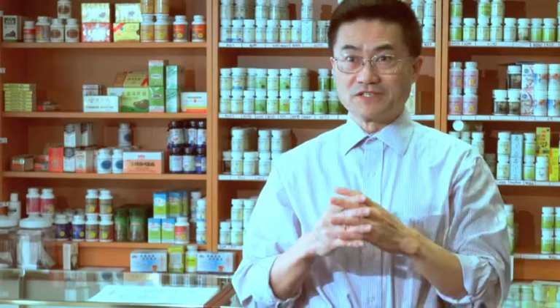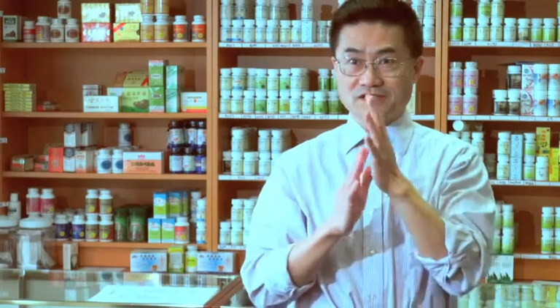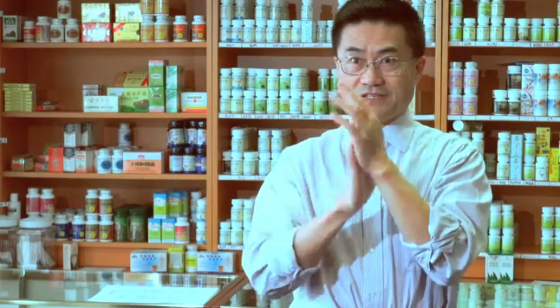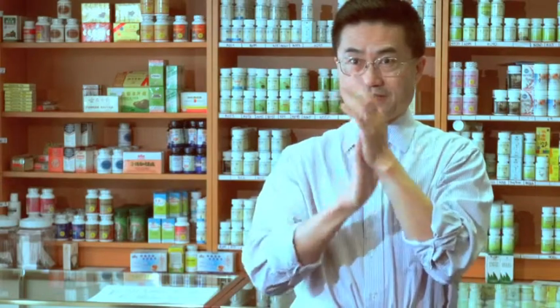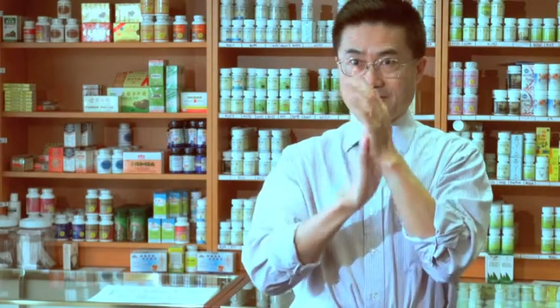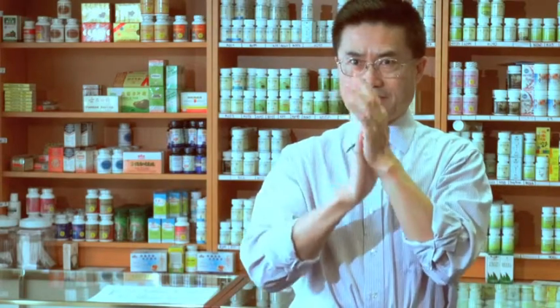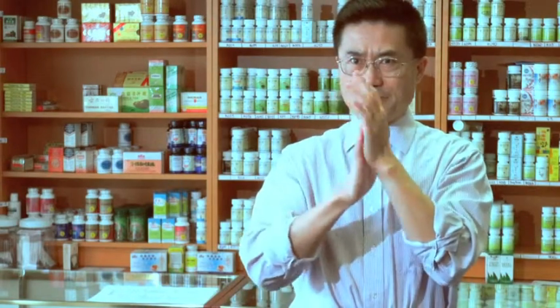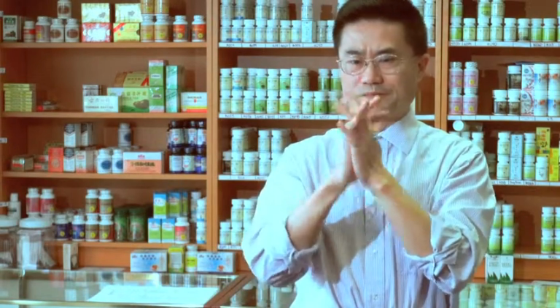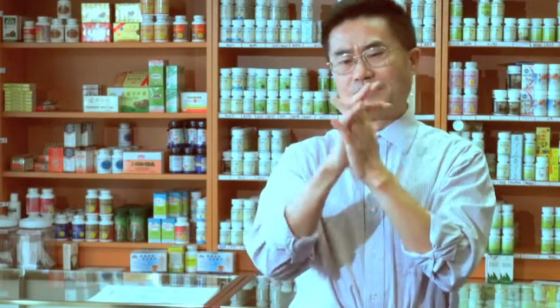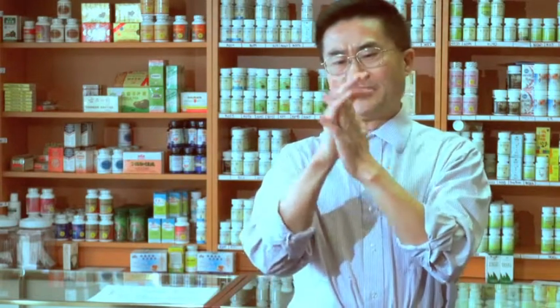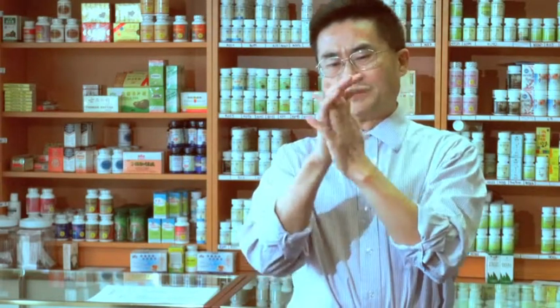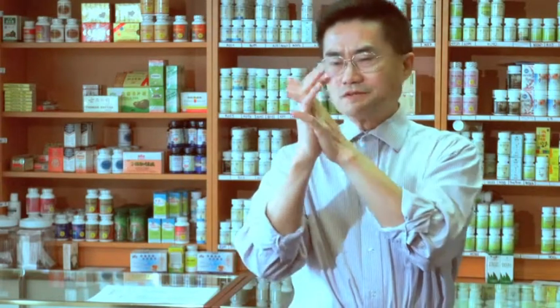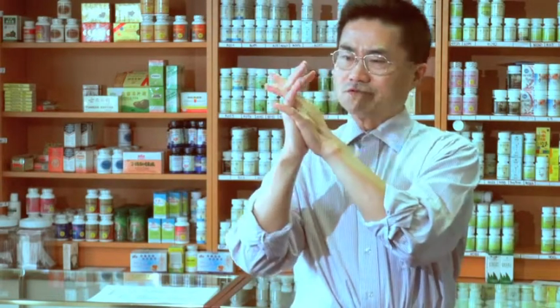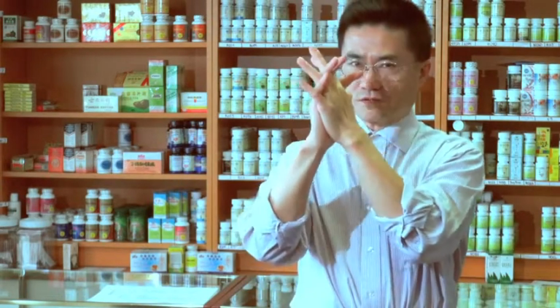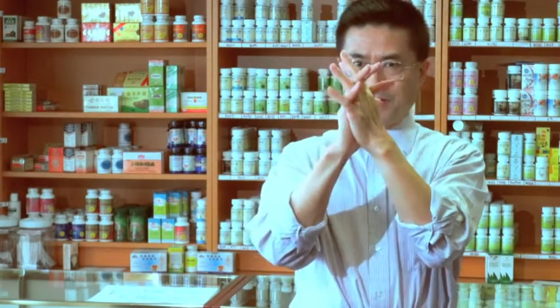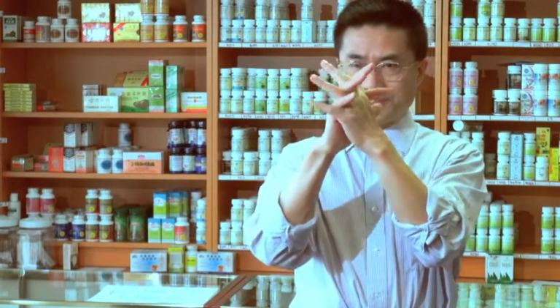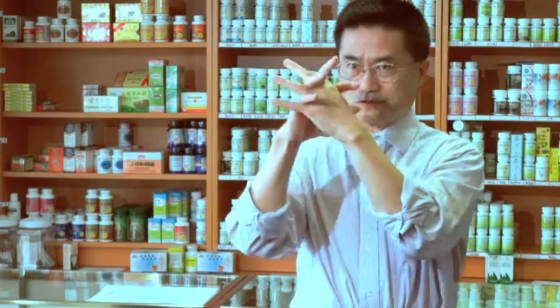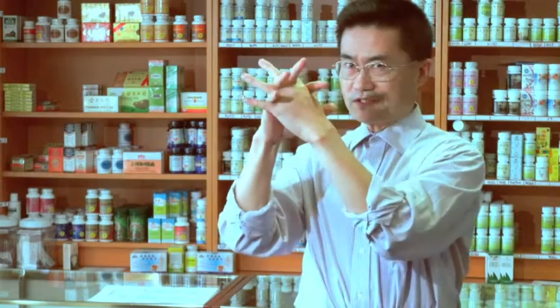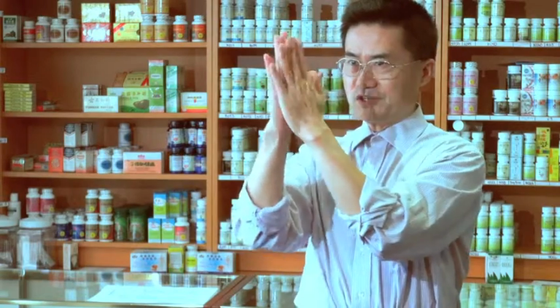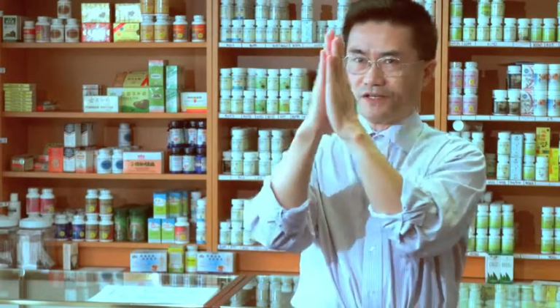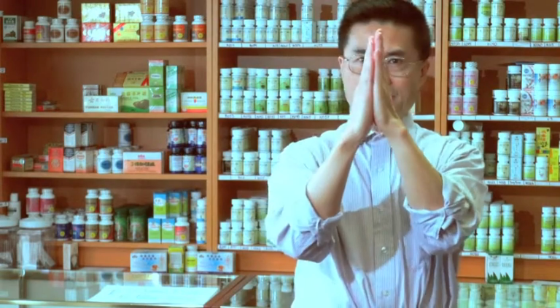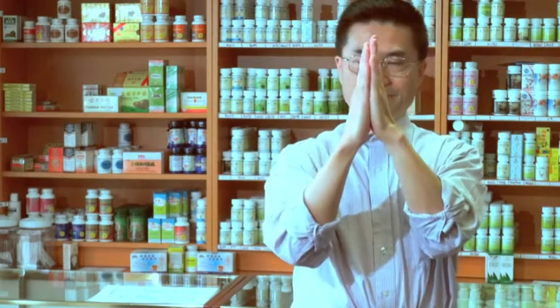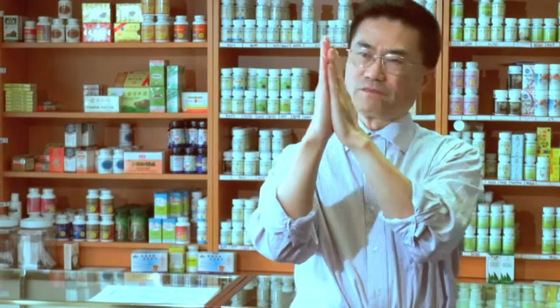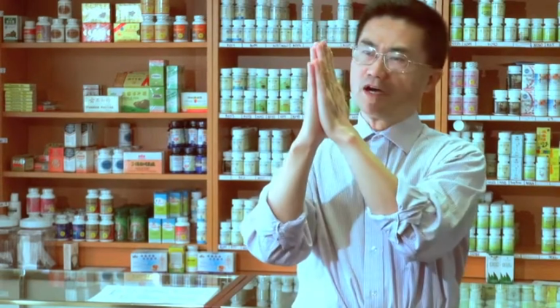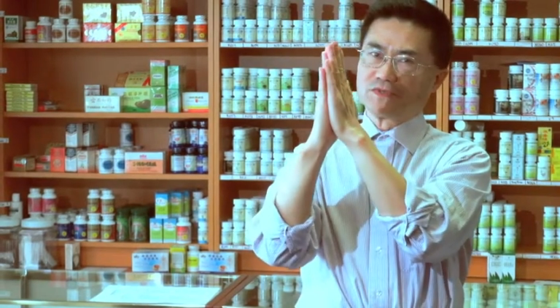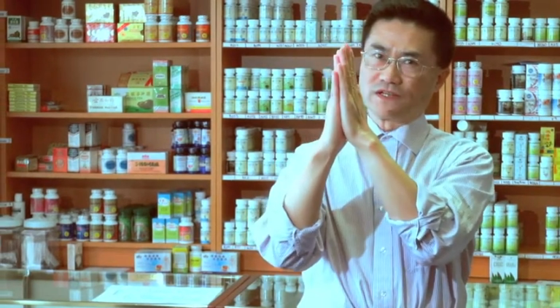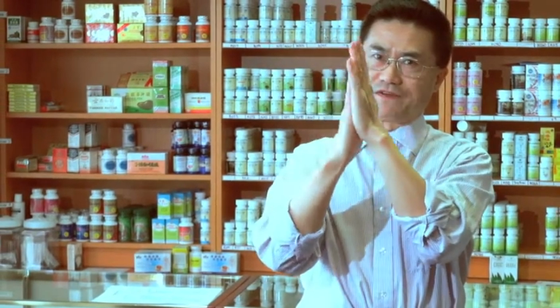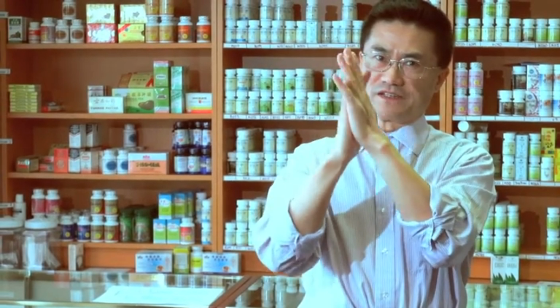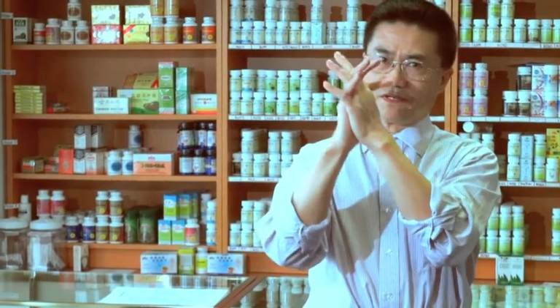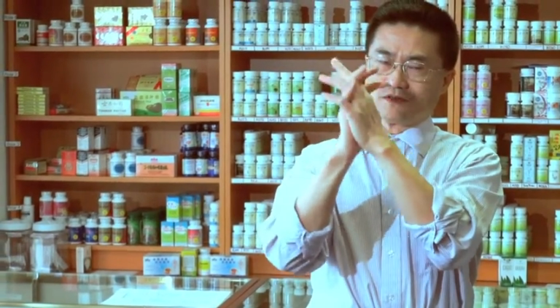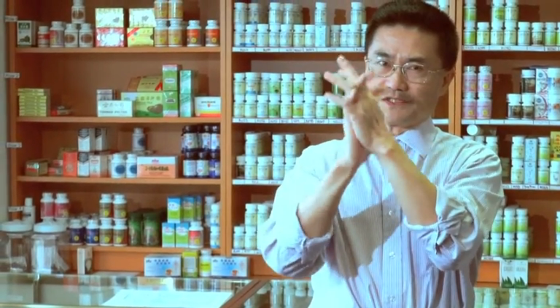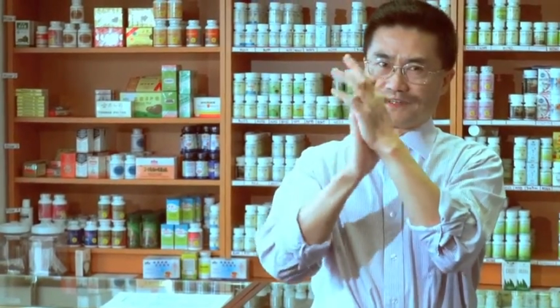We started. Number one: finger cross. Cross each other, not palm, just flat this way — cross fingers.